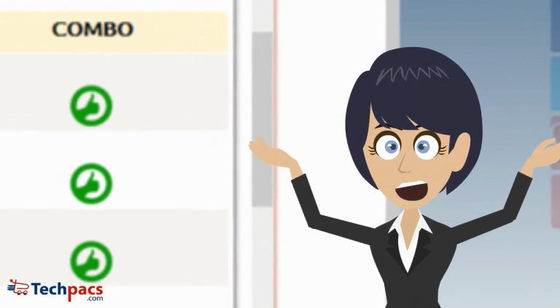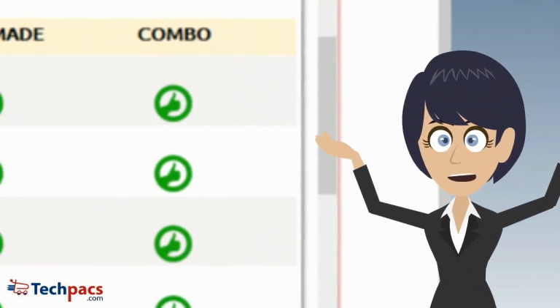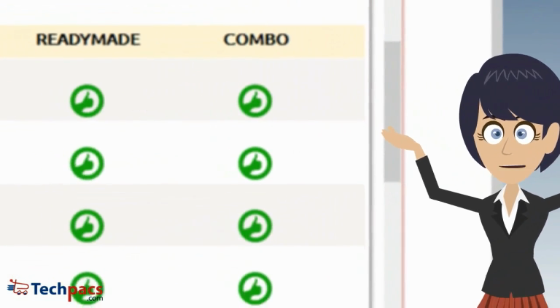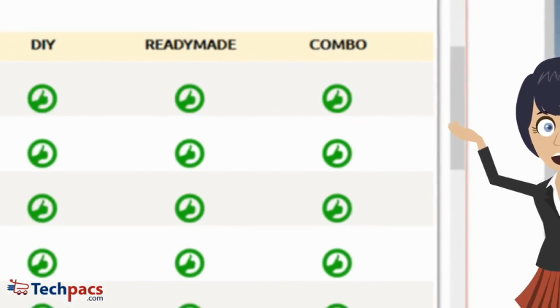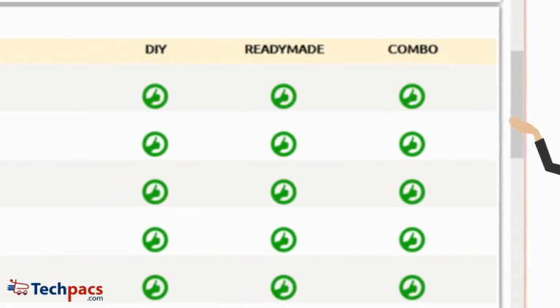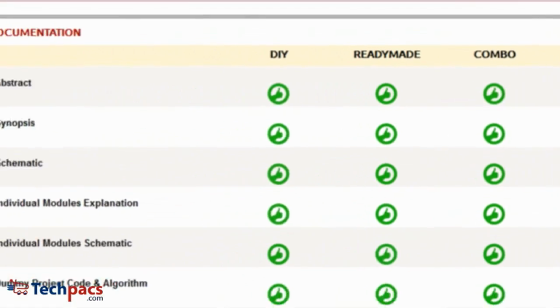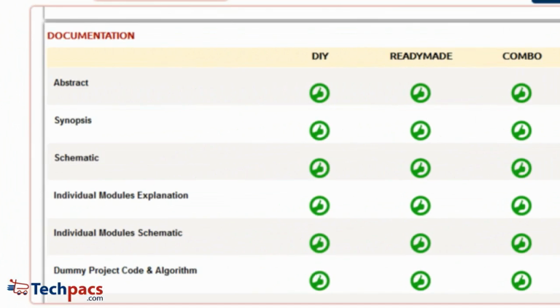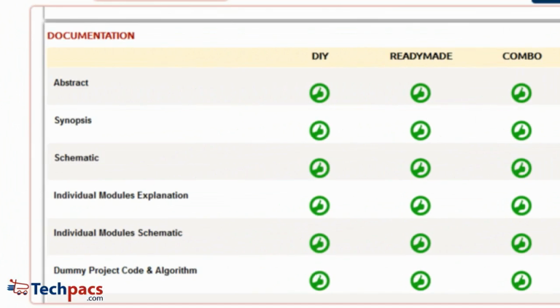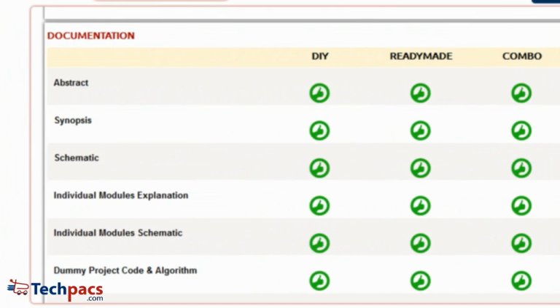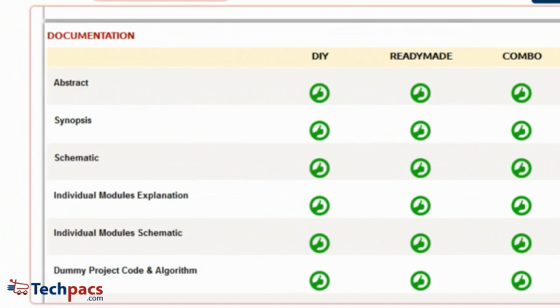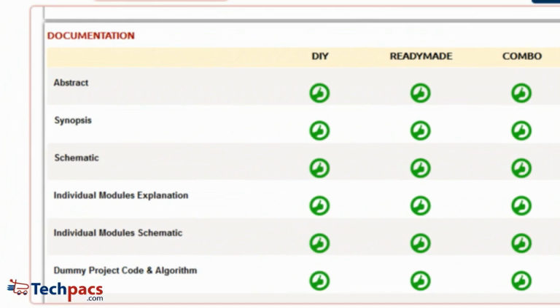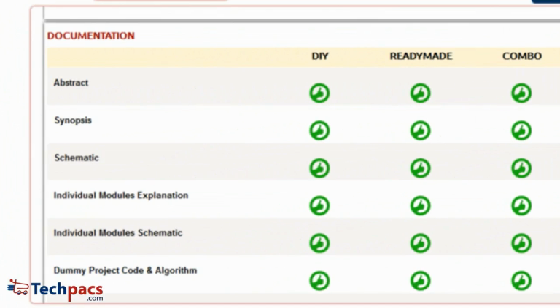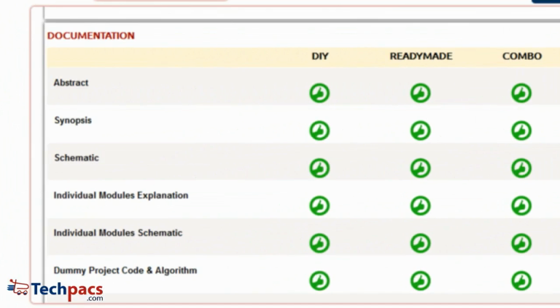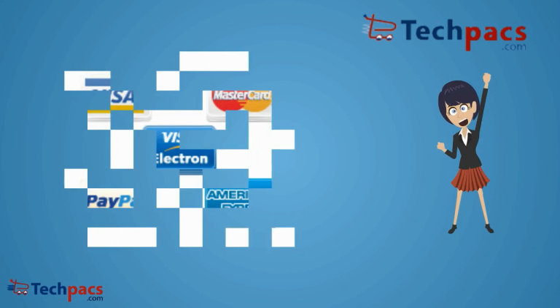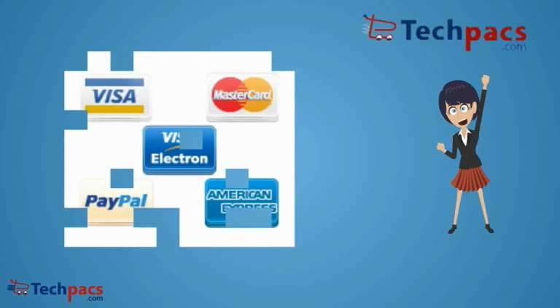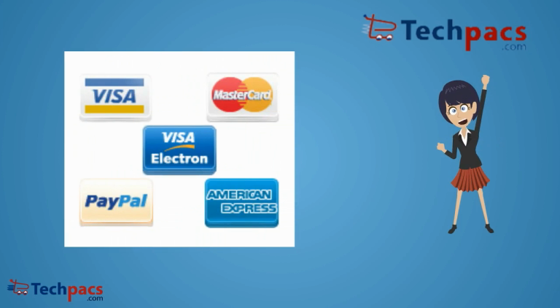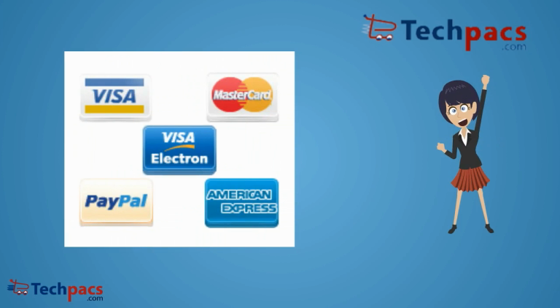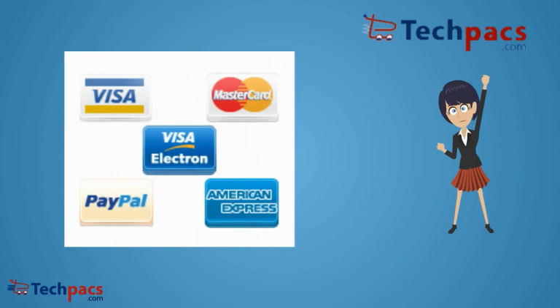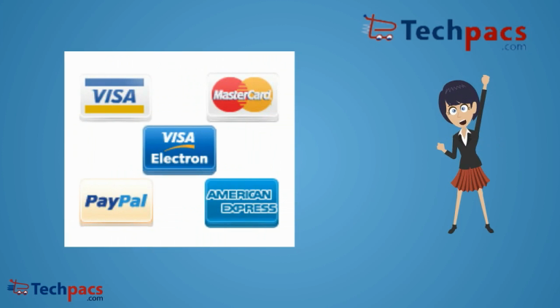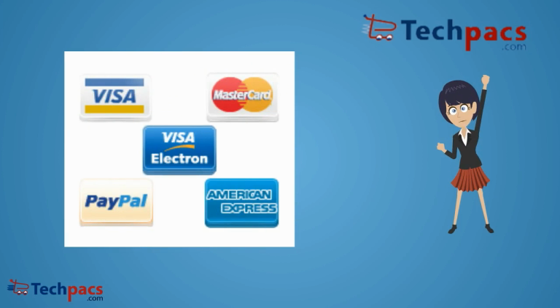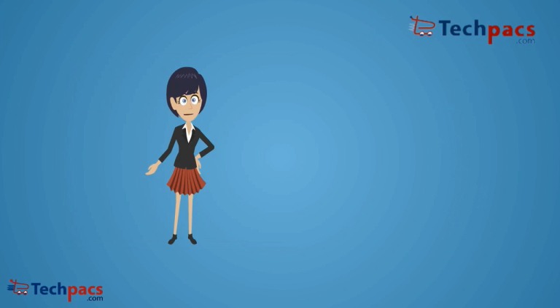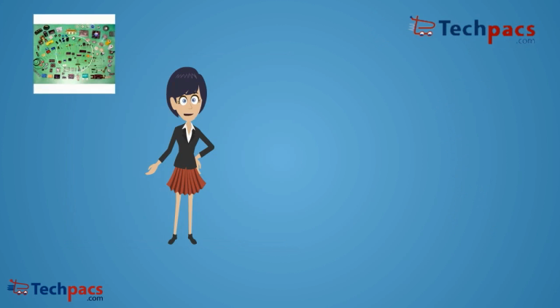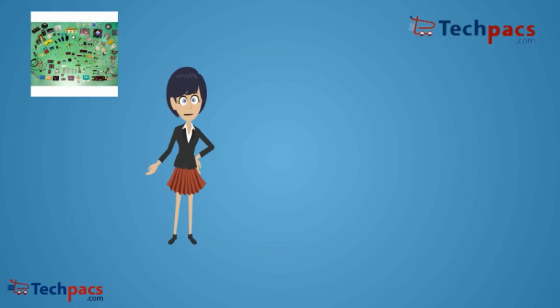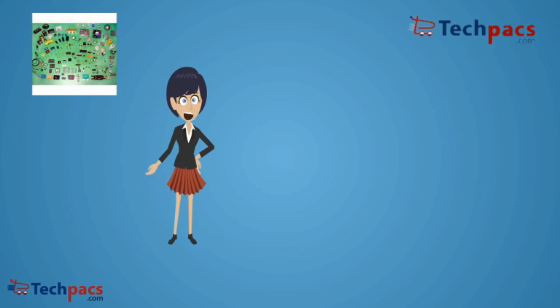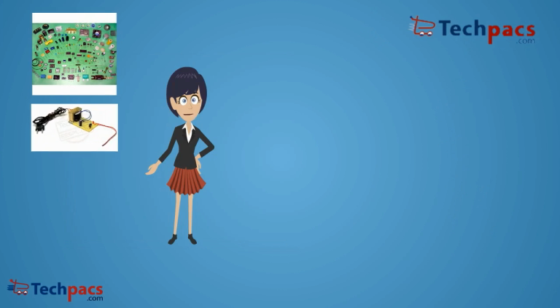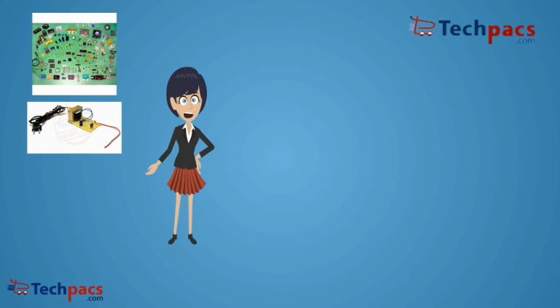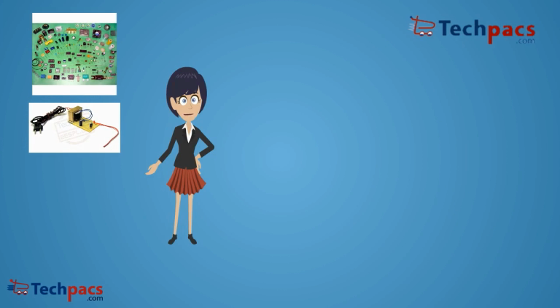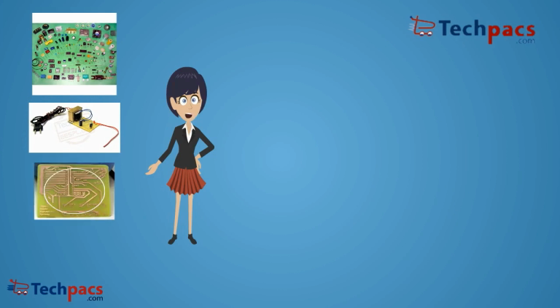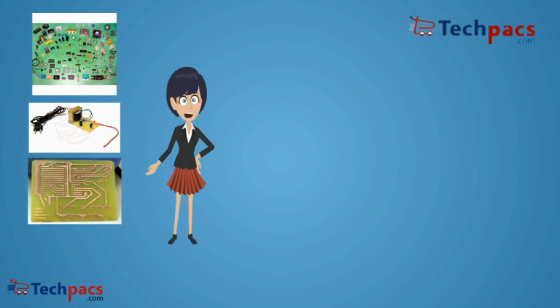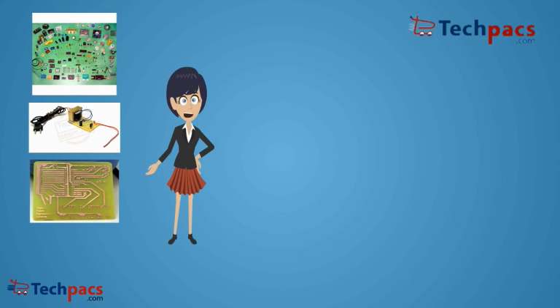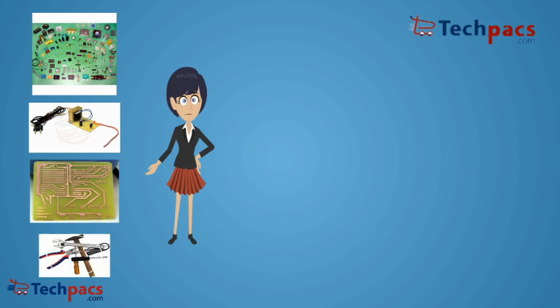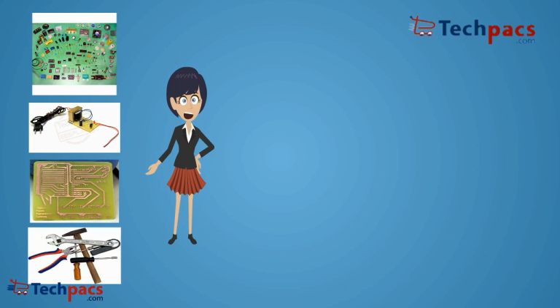We provide you the best kit options — you can choose from a do-it-yourself kit, a ready-made kit, or a combo of both. You can order the kit online through various payment options. These kits consist of components, modules, PCBs, tools, and programmed microcontrollers.